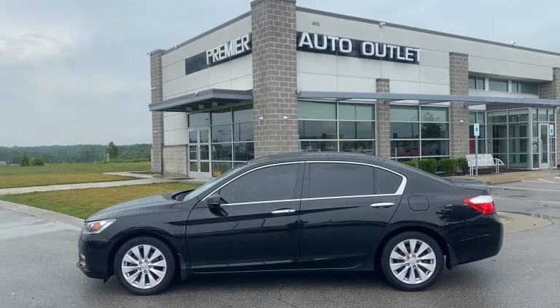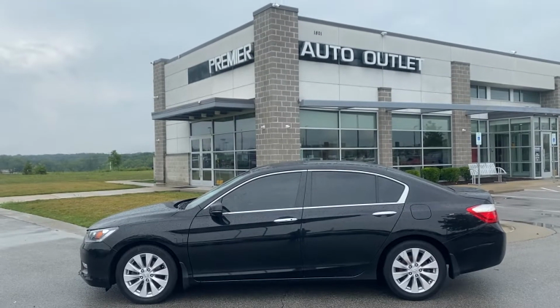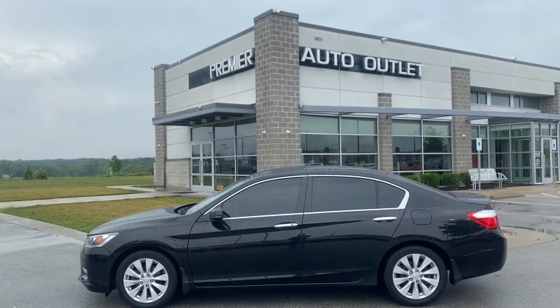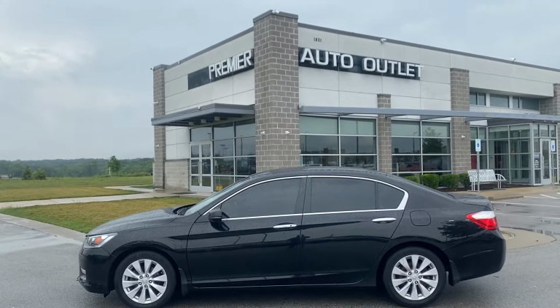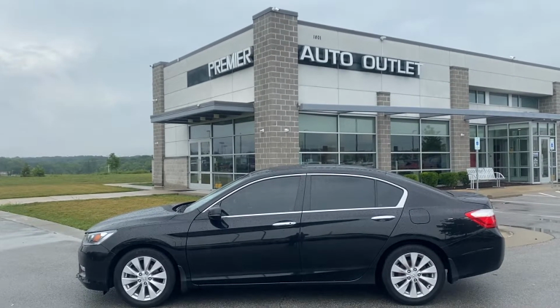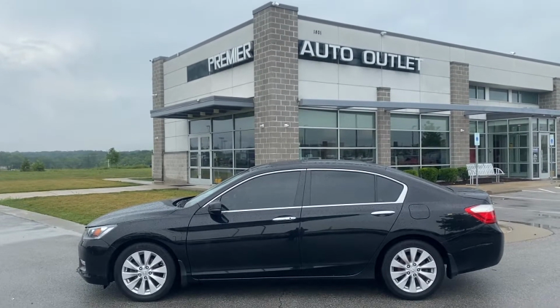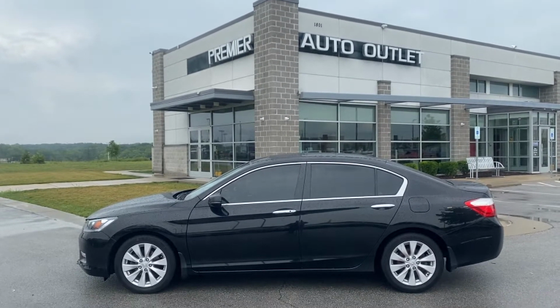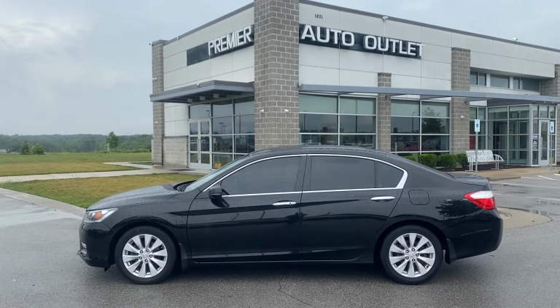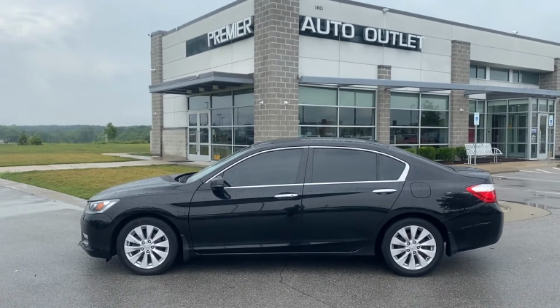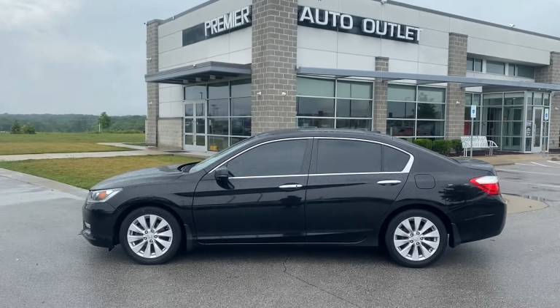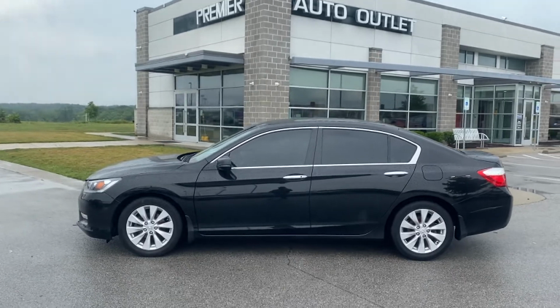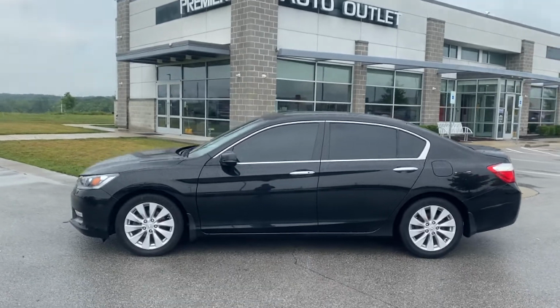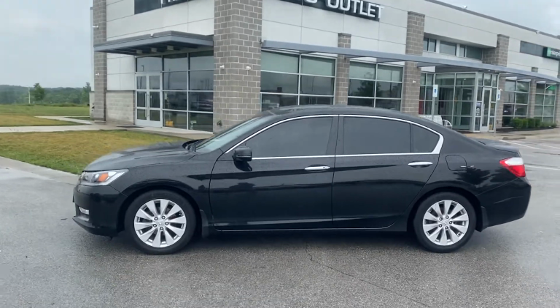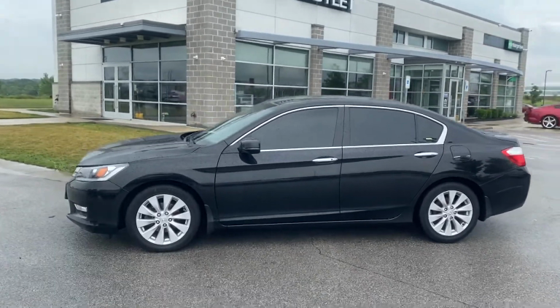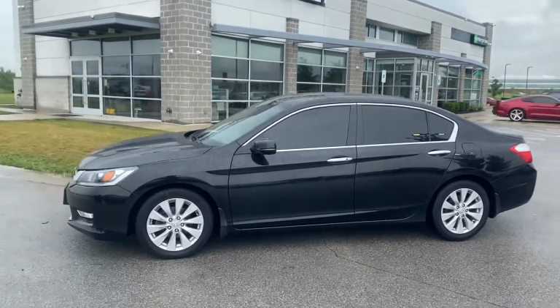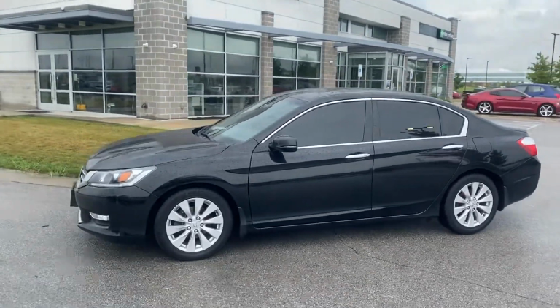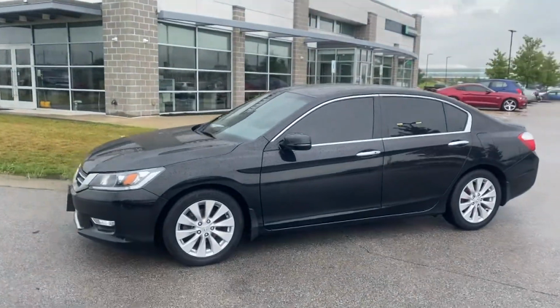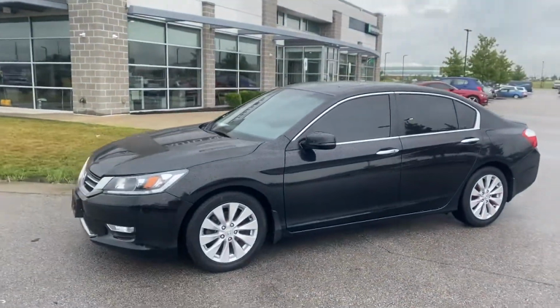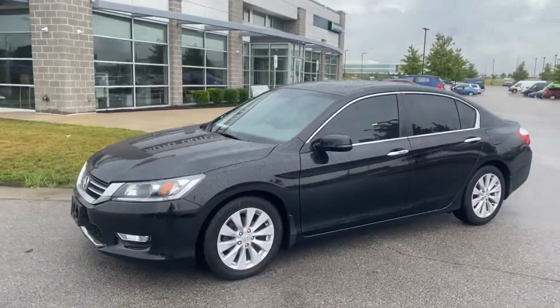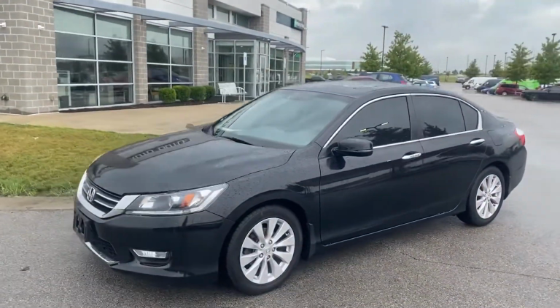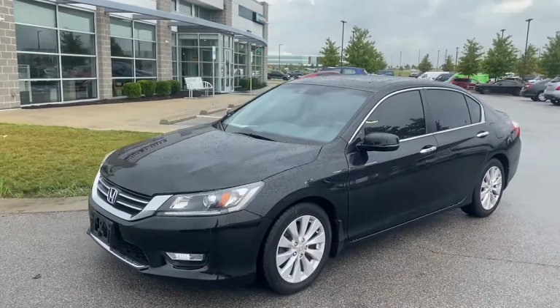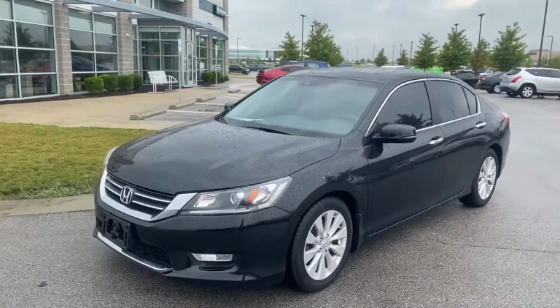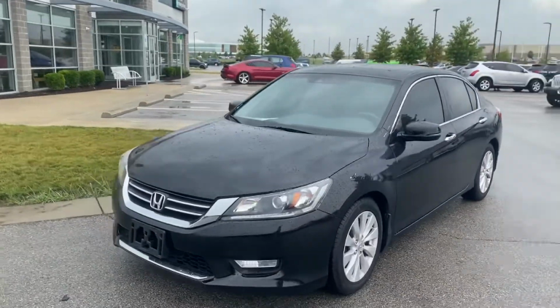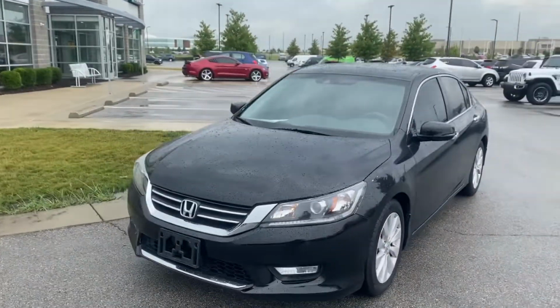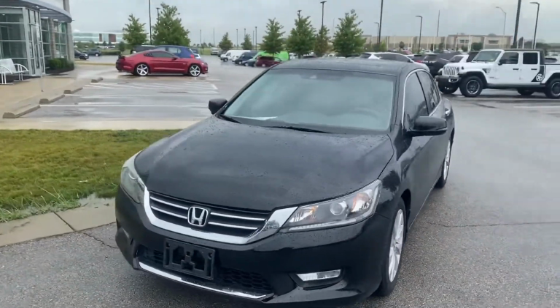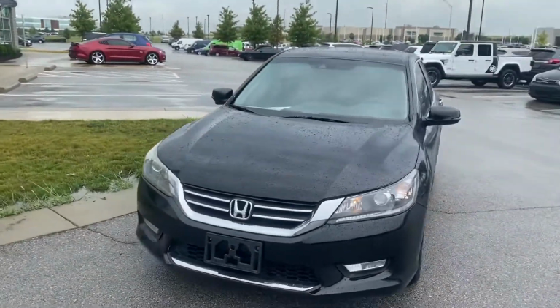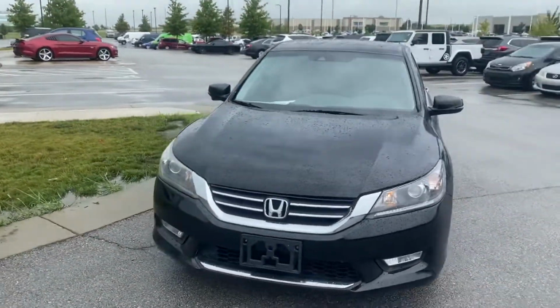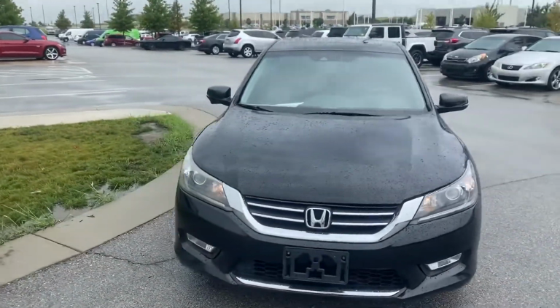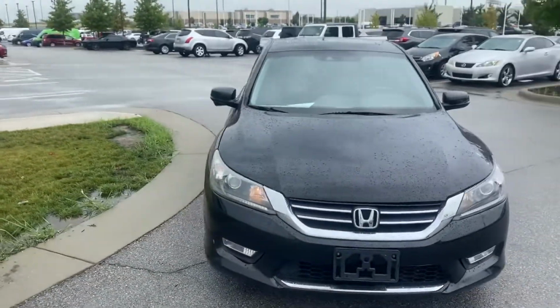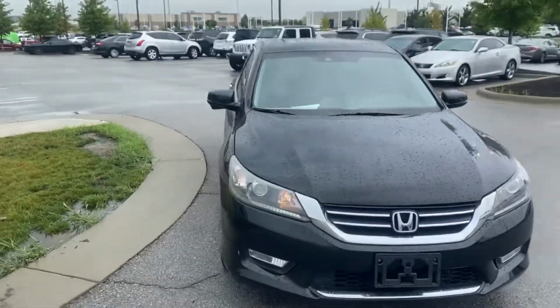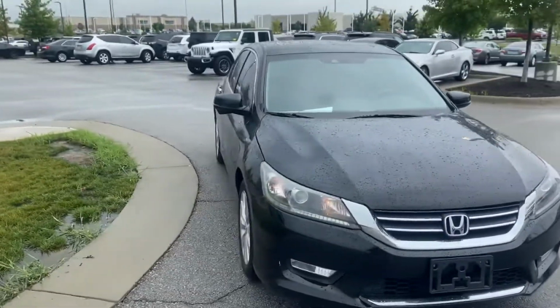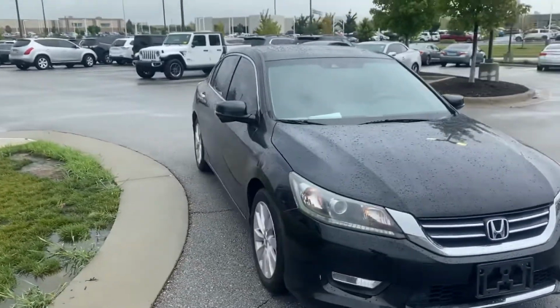Hey, this is Scott over at Premier Auto Outlet, and this is the 2014 Honda Accord. Looking over the vehicle, you can see that this thing is in great condition — no big dents, no big scratches, nothing like that at all.